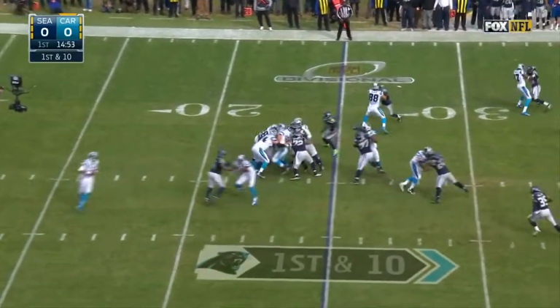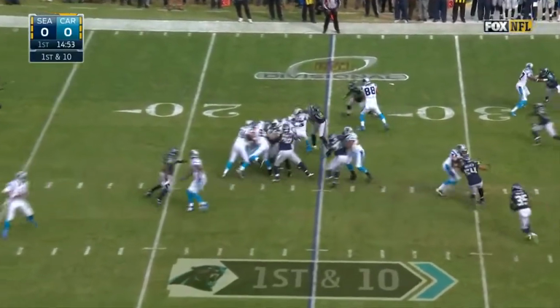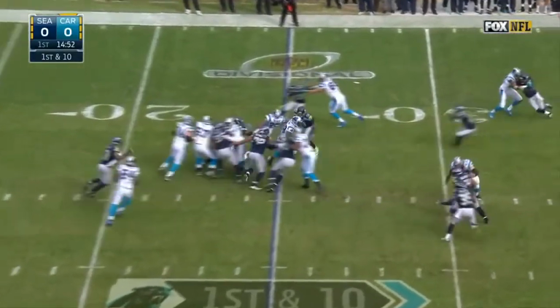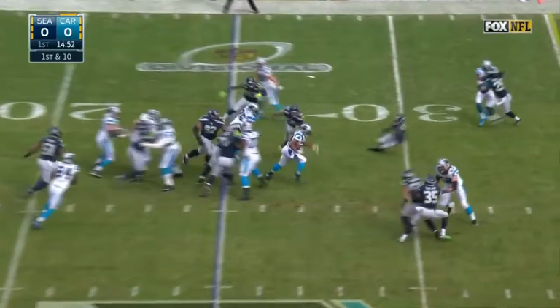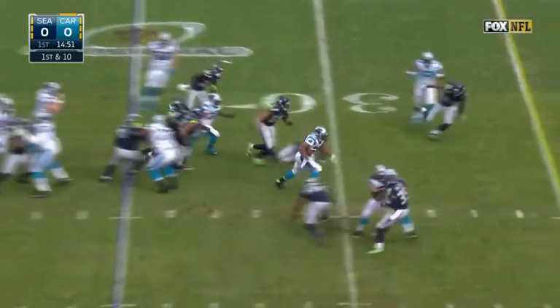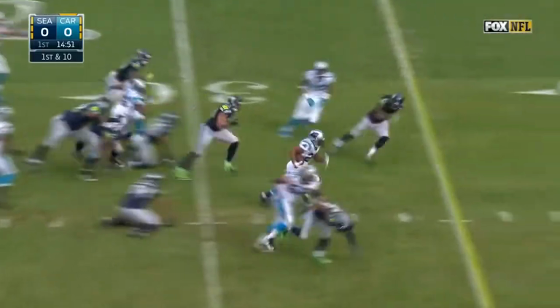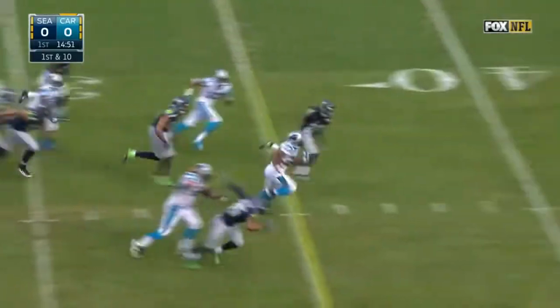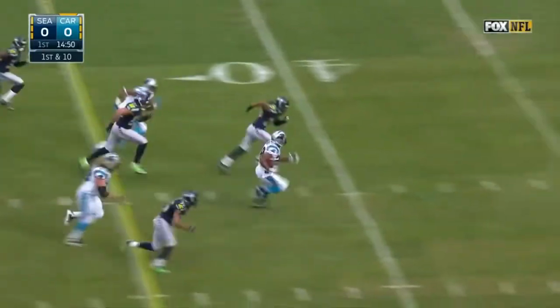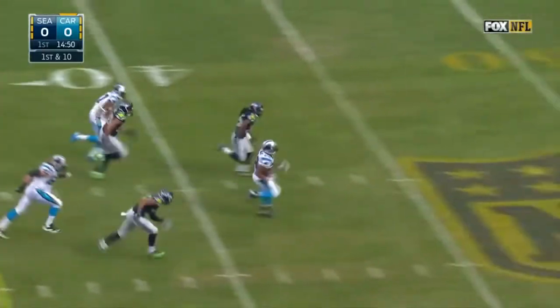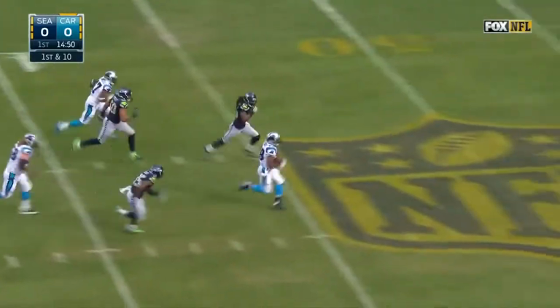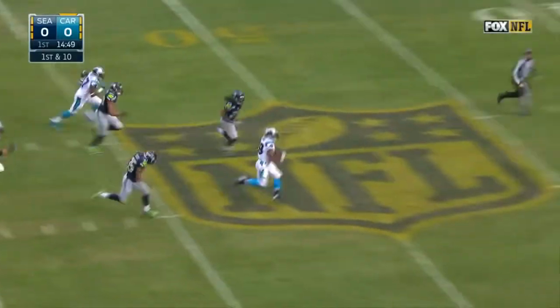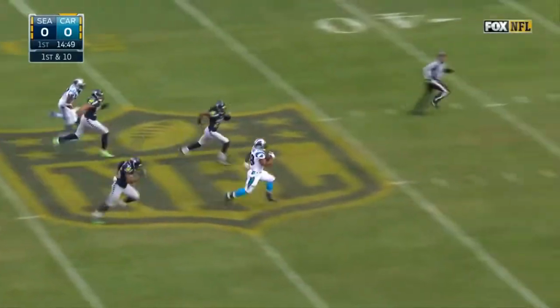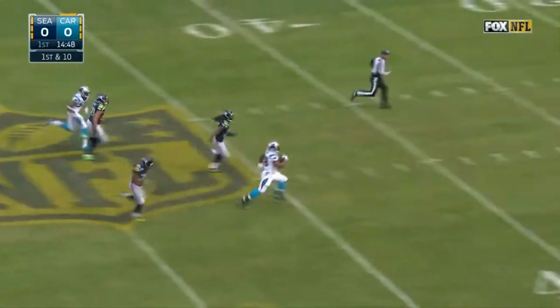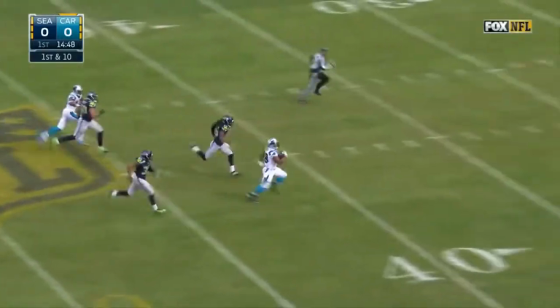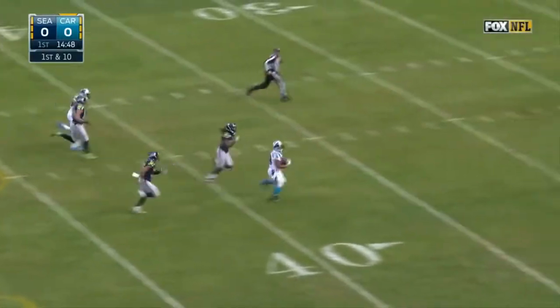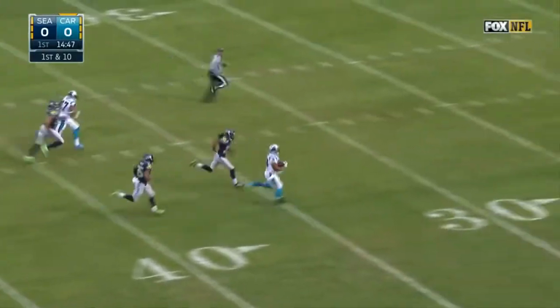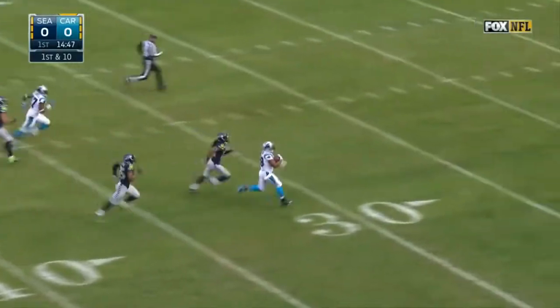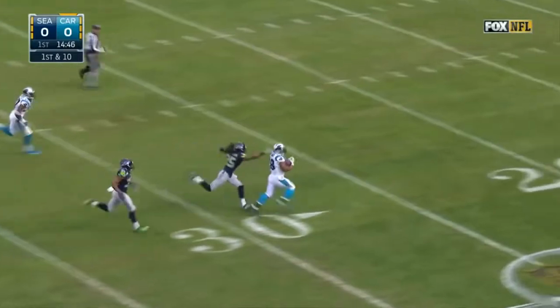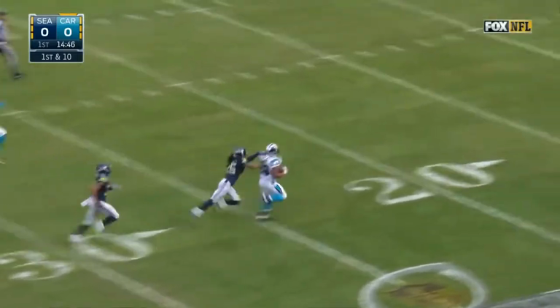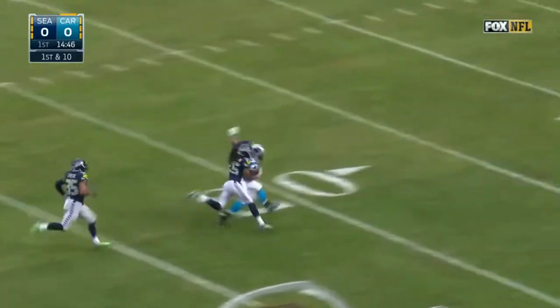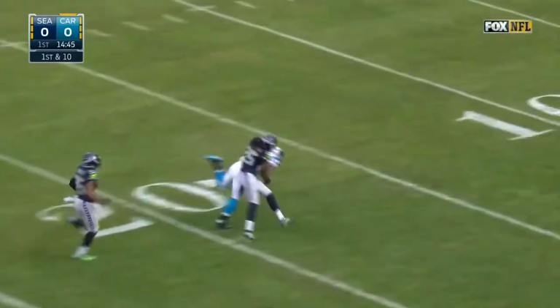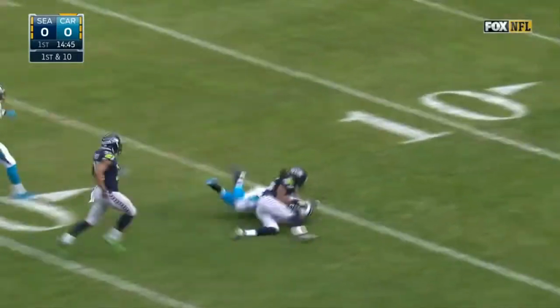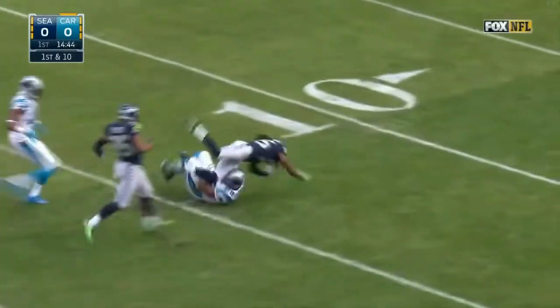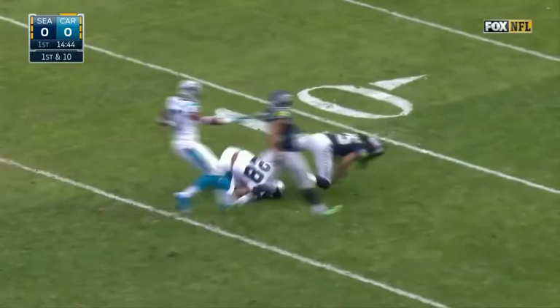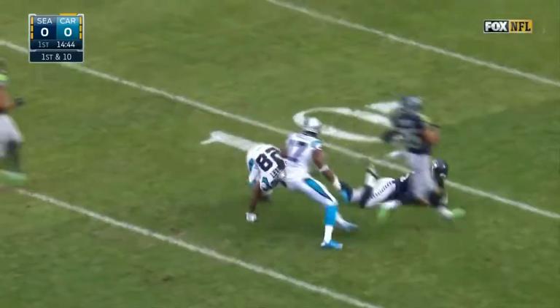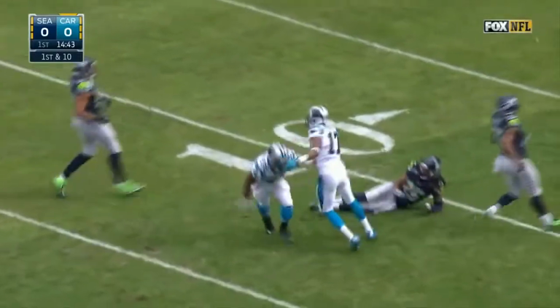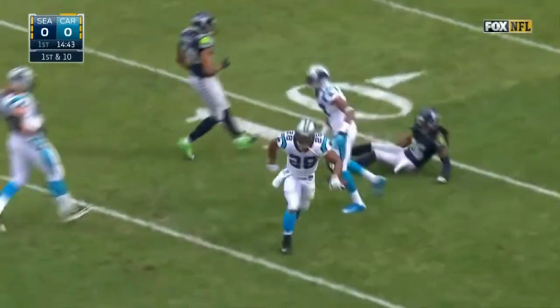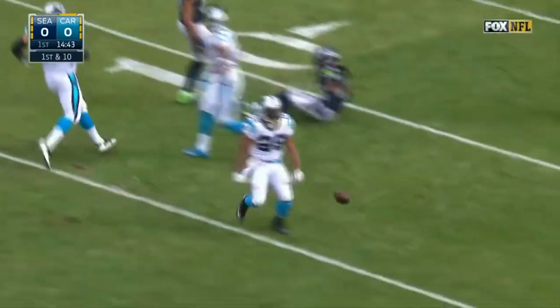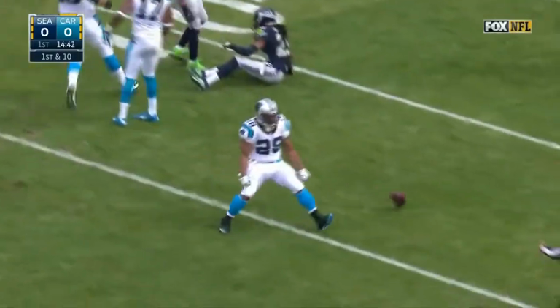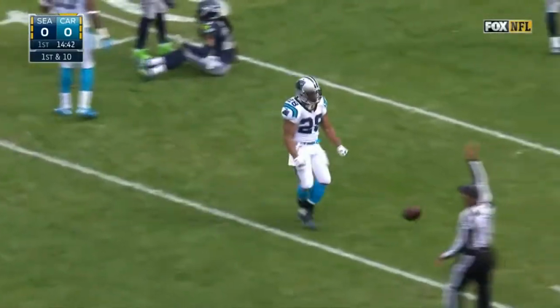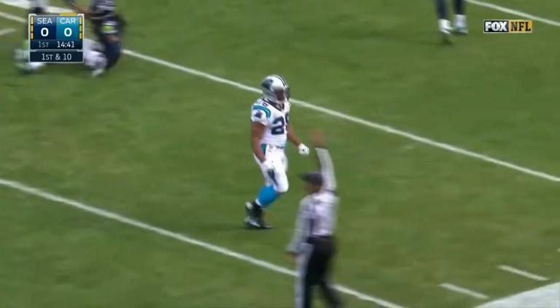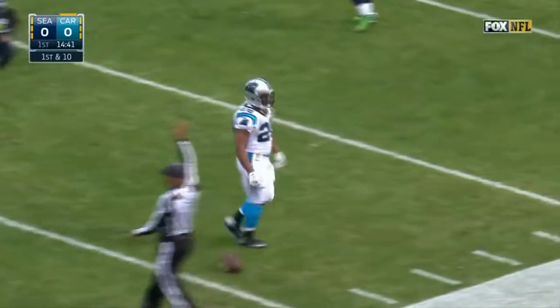Handoff is to Jonathan Stewart and a good start to his day inside the 40. Sherman gets to him and brings him down inside the 20. What a start and welcome back.